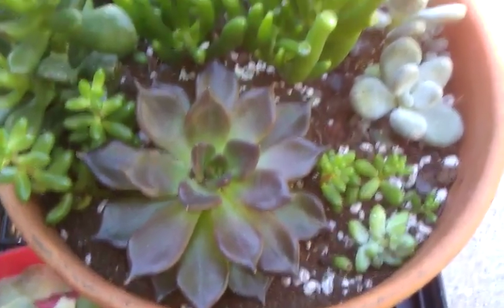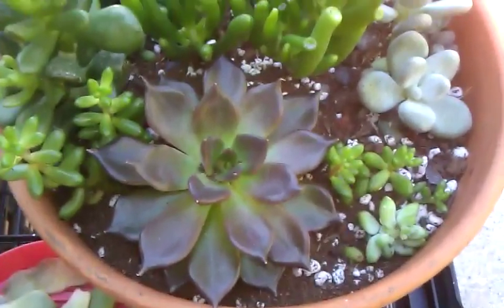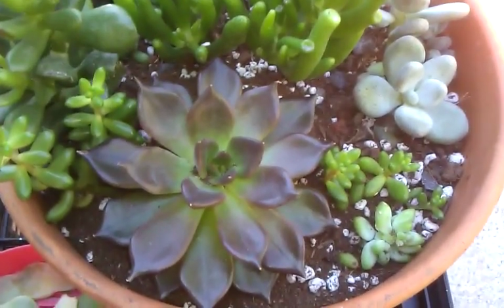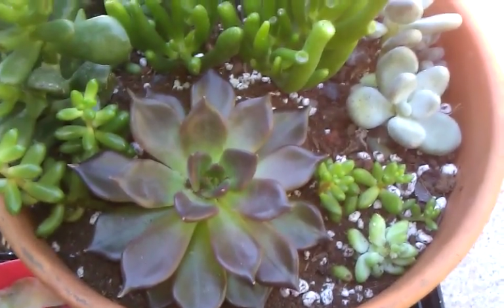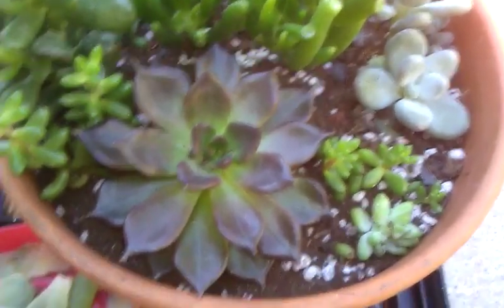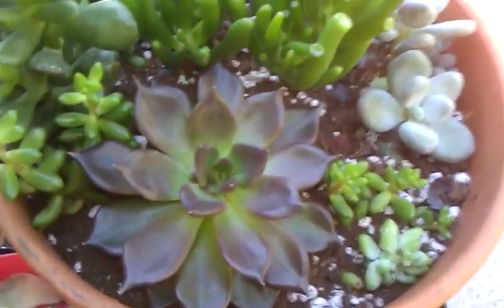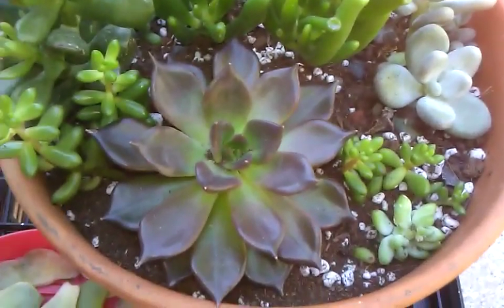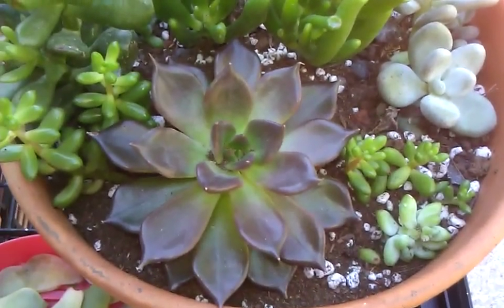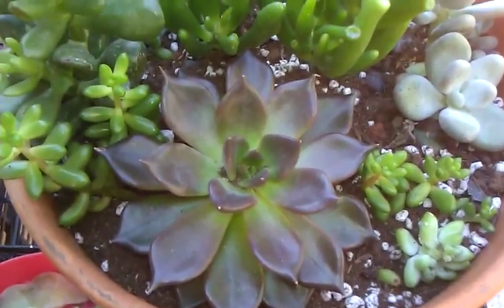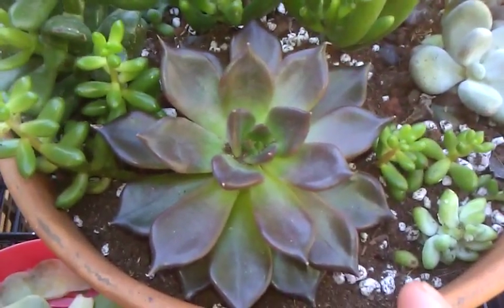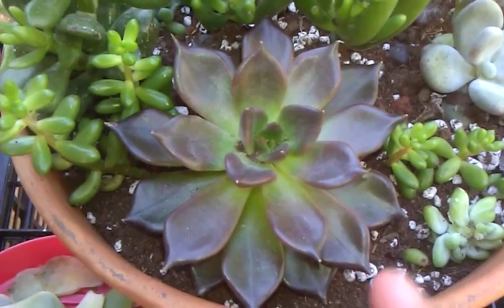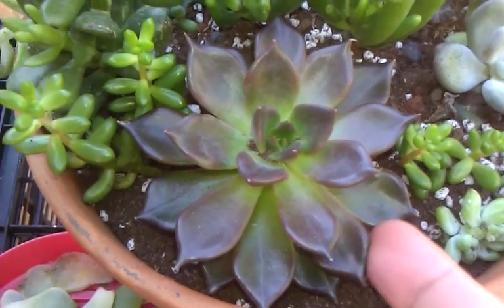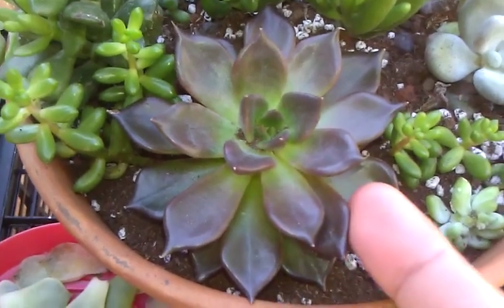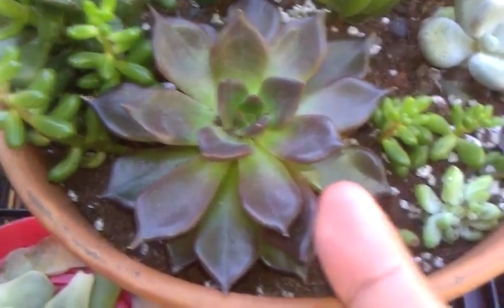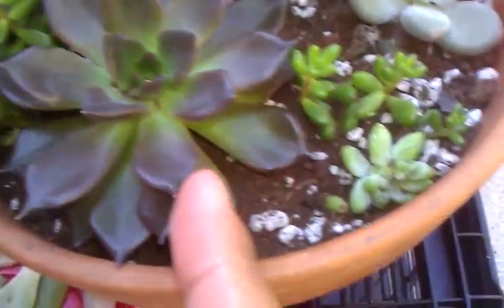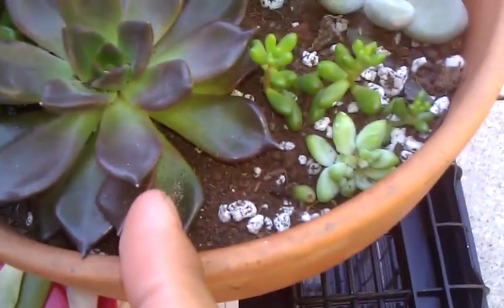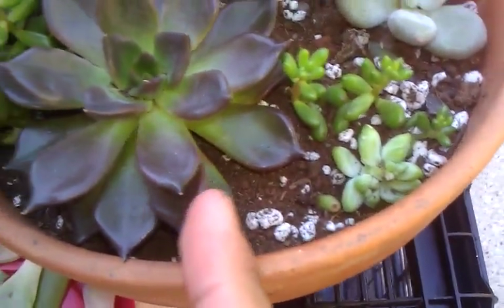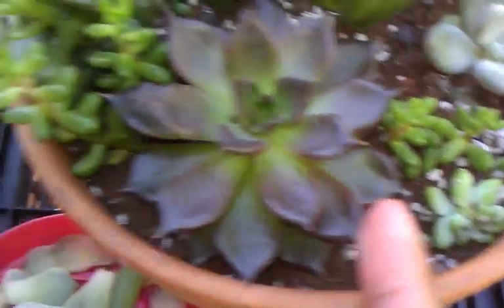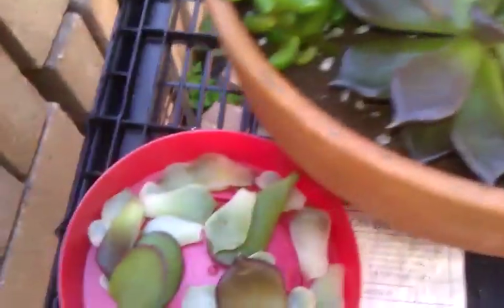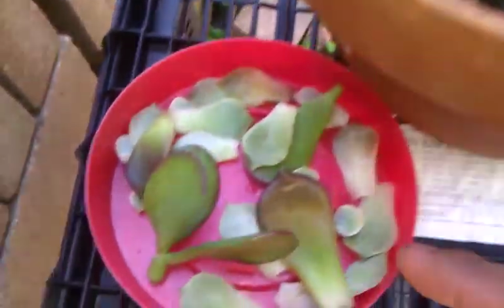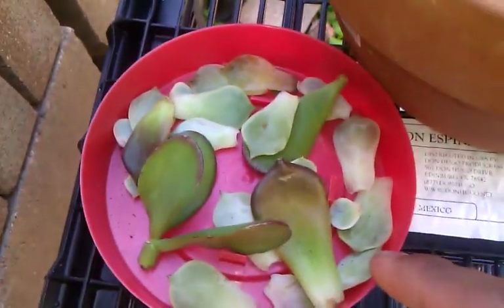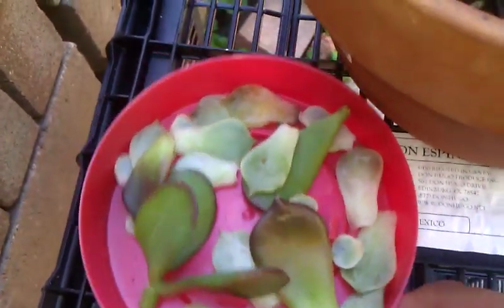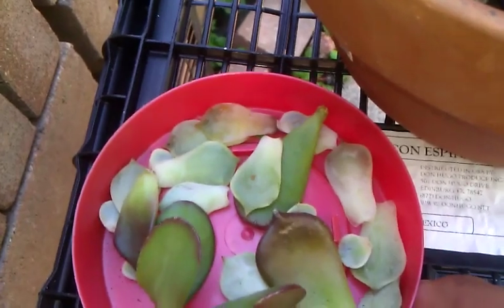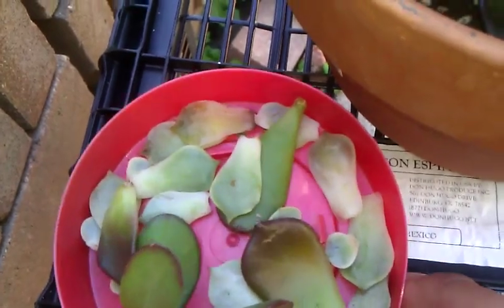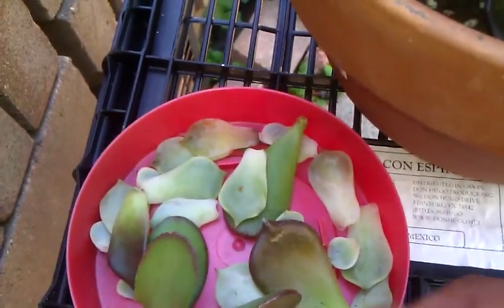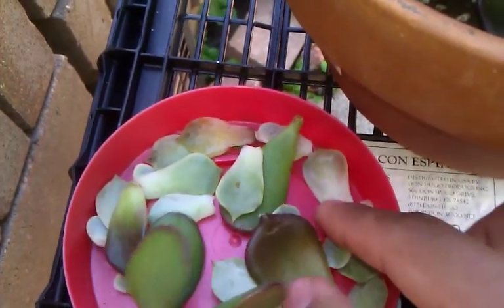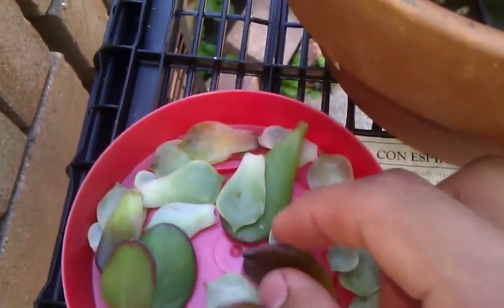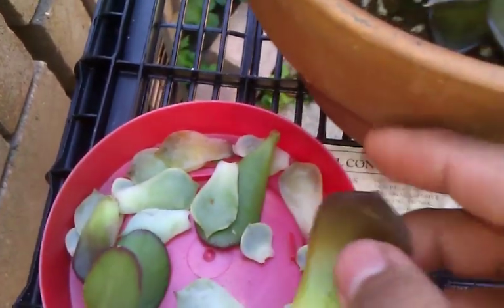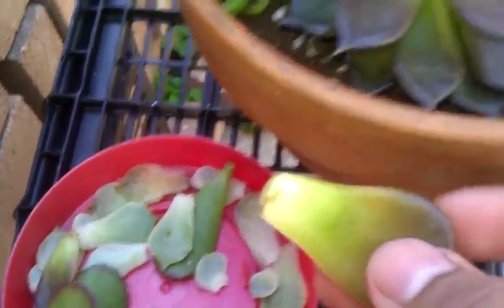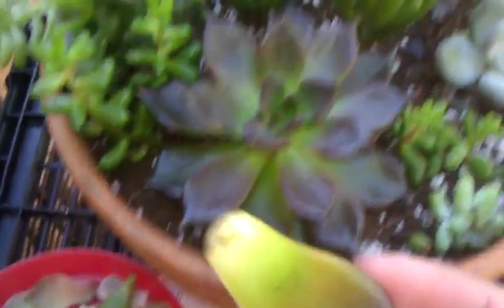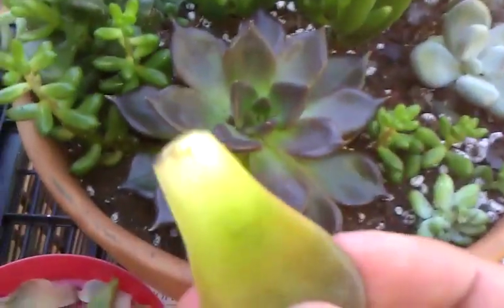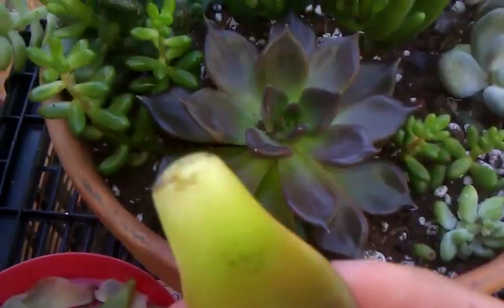And what you do, you take the lower leaves from the plant, the bigger ones, and you take them out. This is another tiberia, and not all the leaves will make it, so you have to take a few.